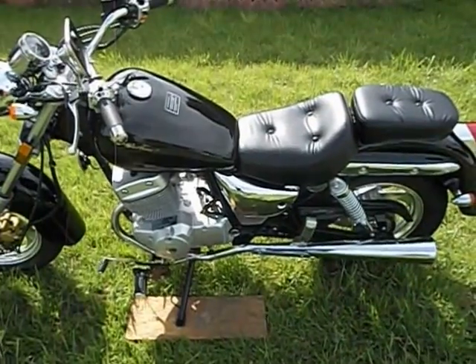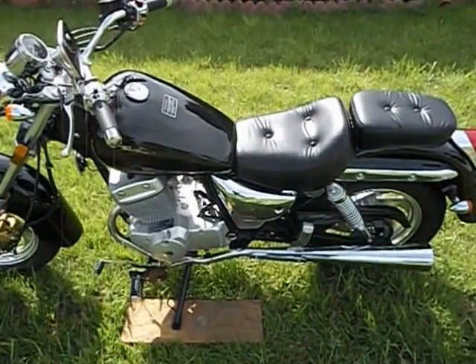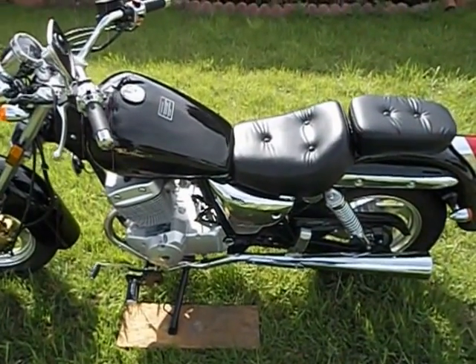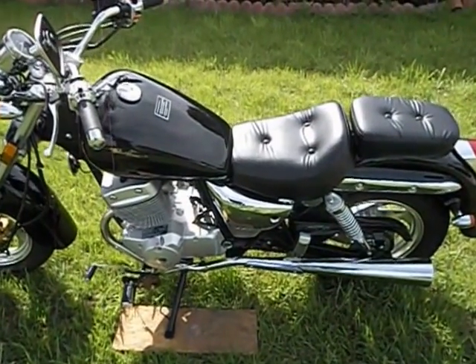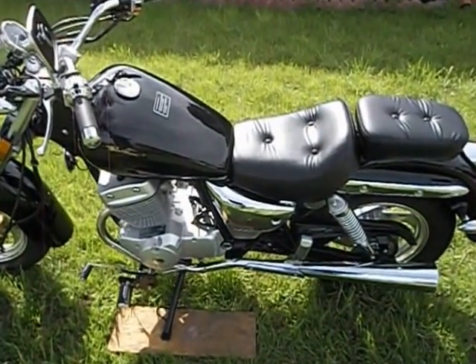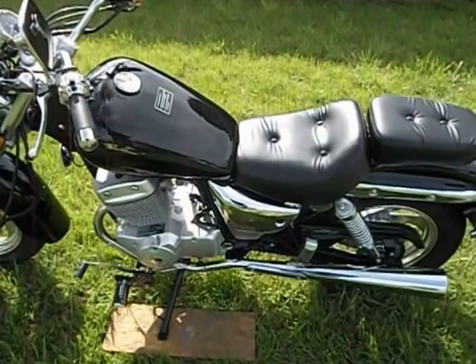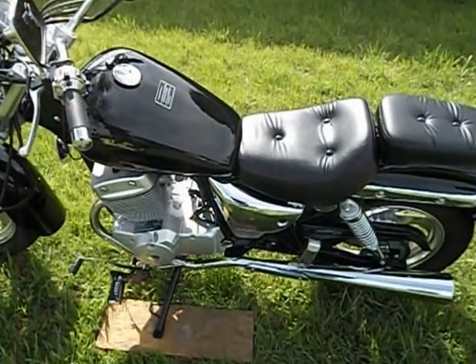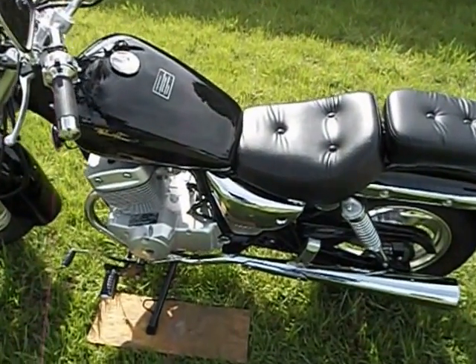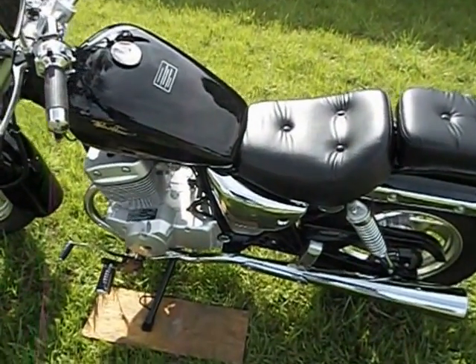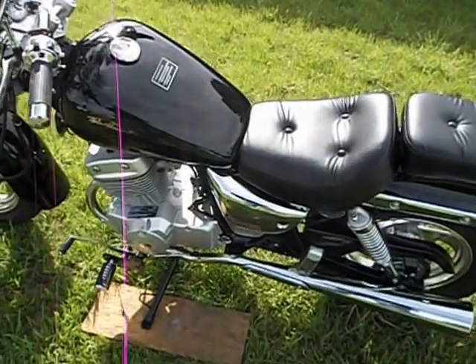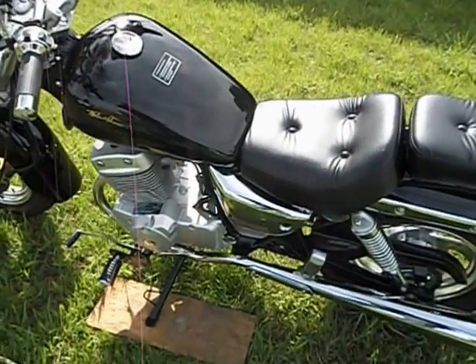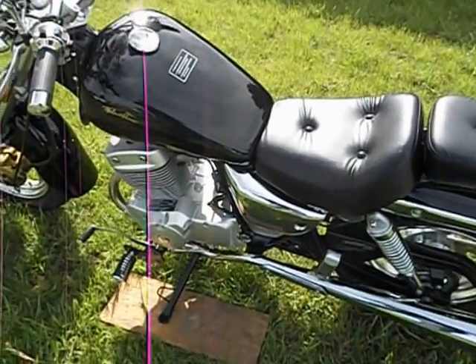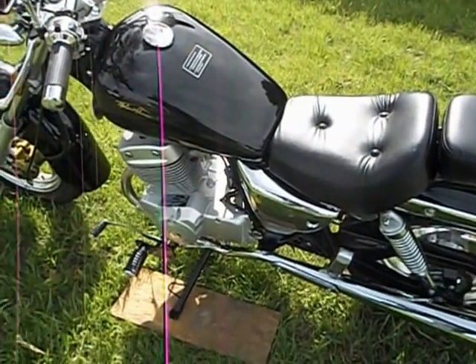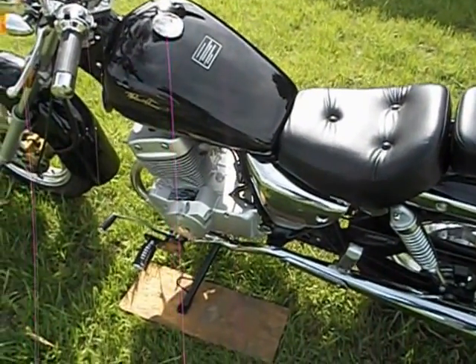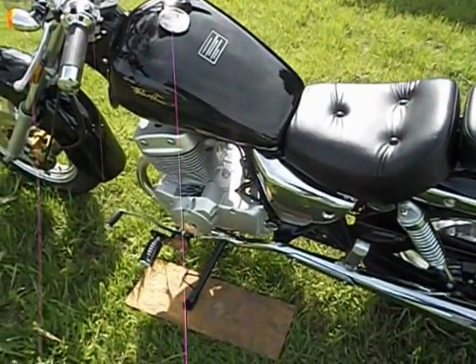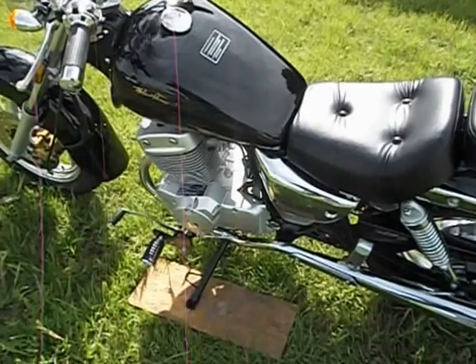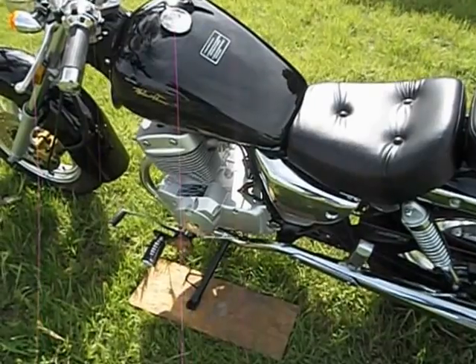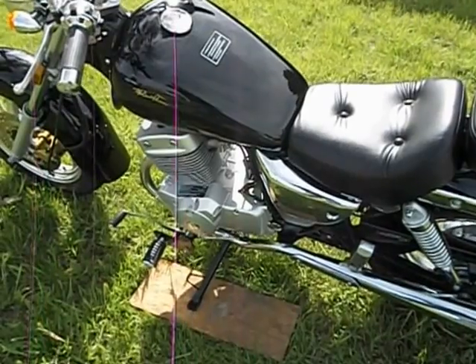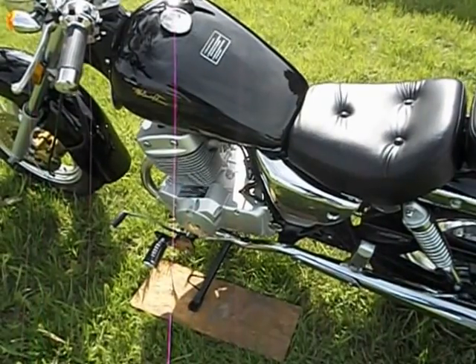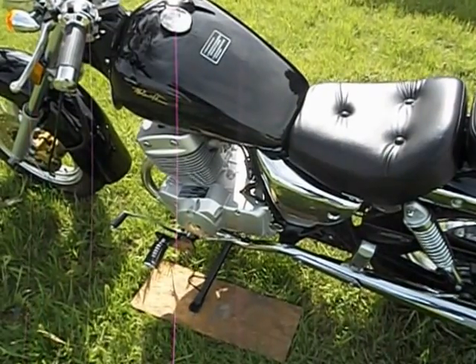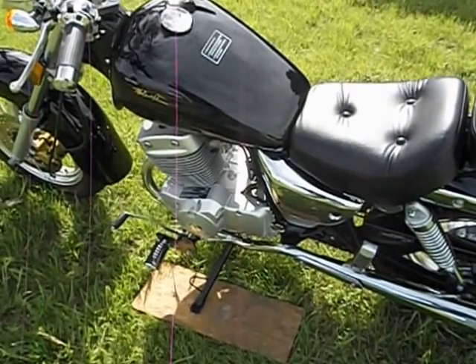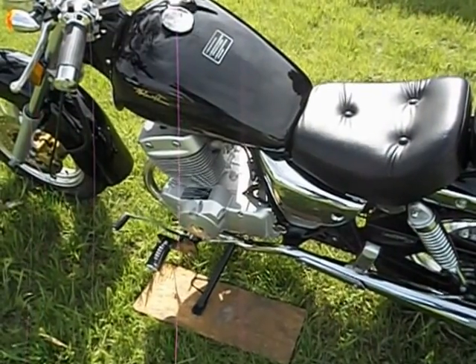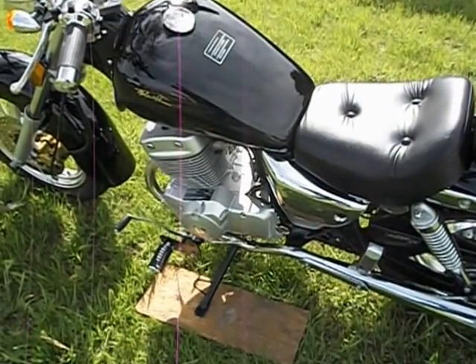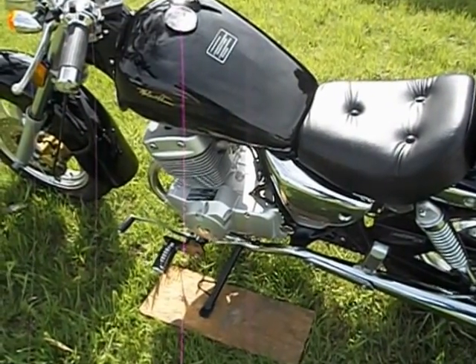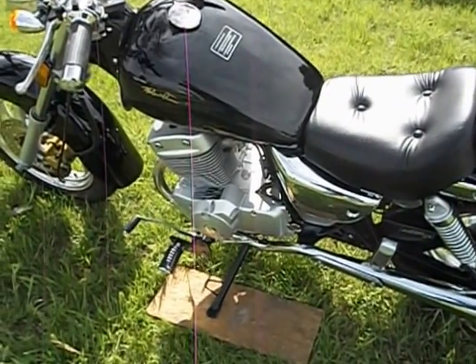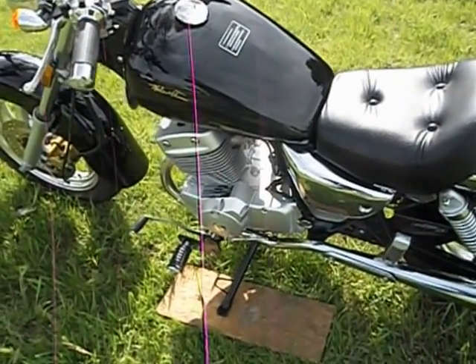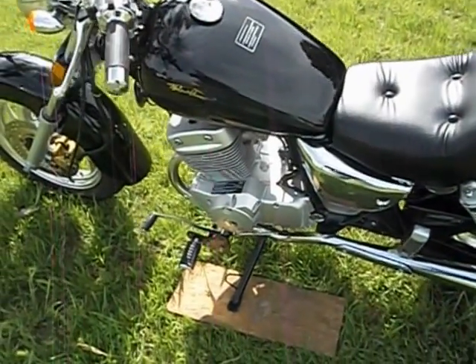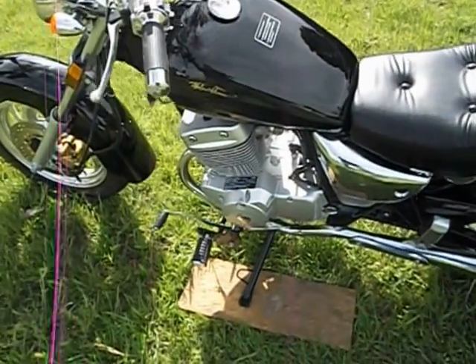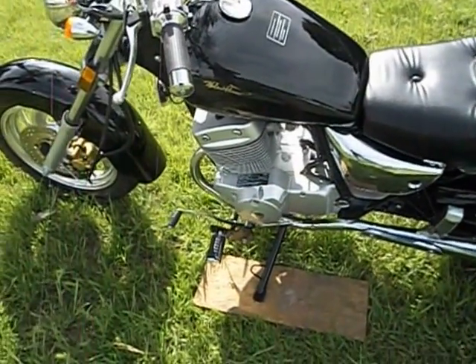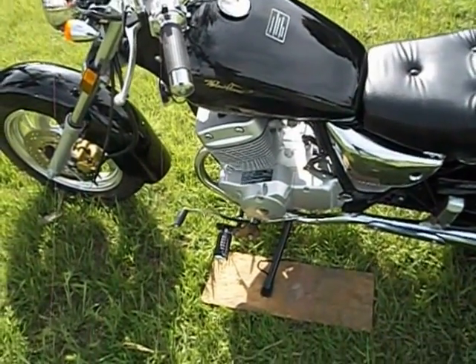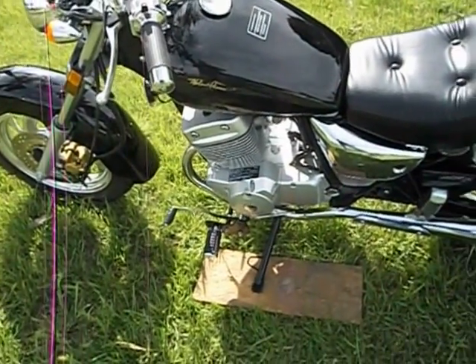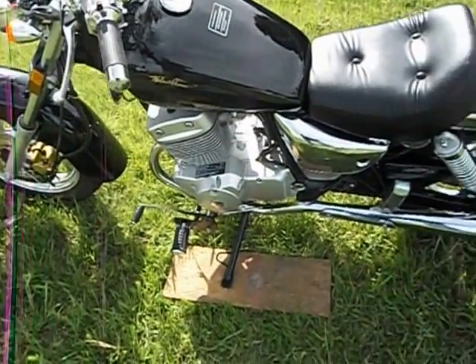Here we have a 2008 Handsome up for sale. The bike's been fully gone through and inspected. A new battery has just been installed and the carburetor has been cleaned.